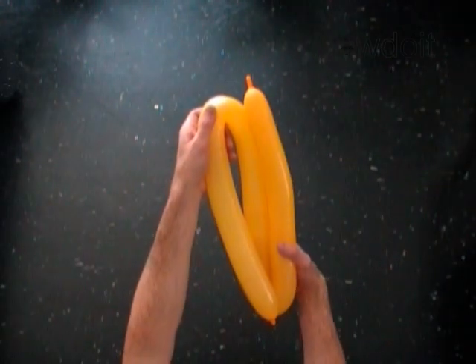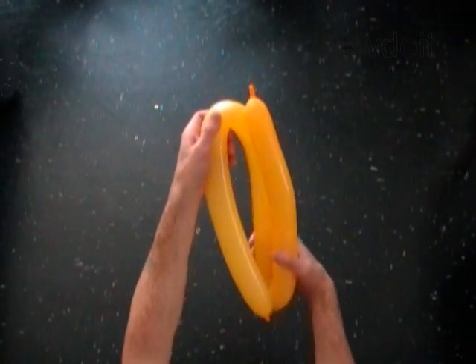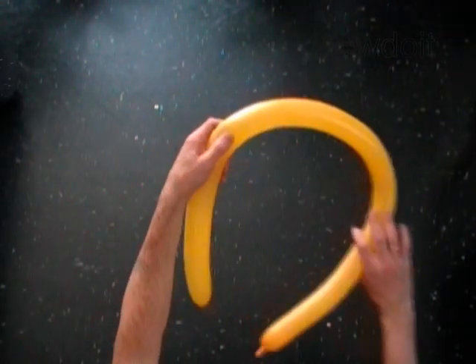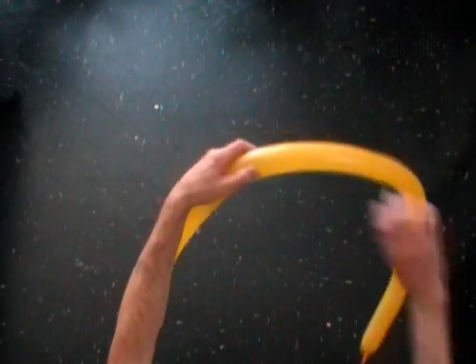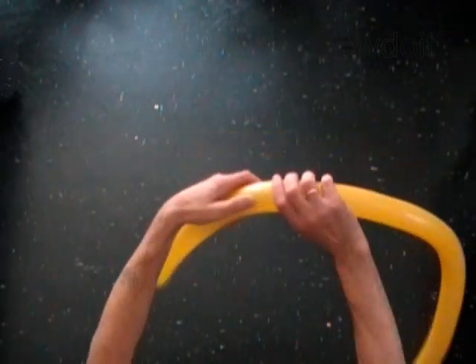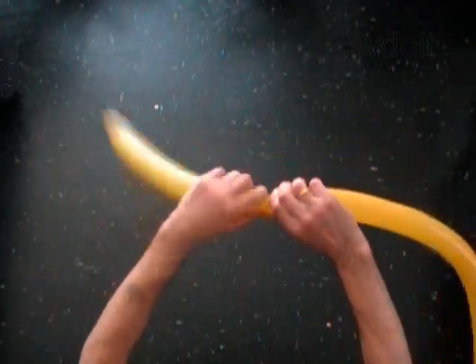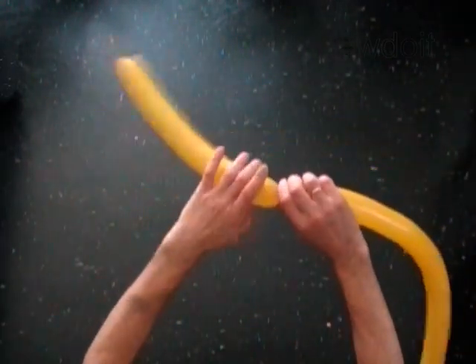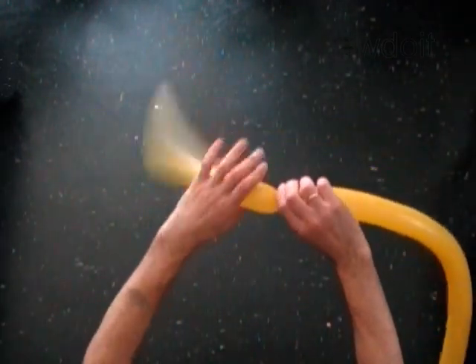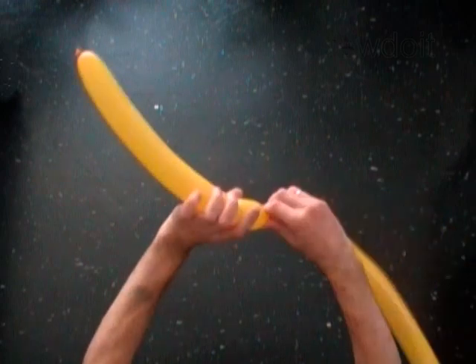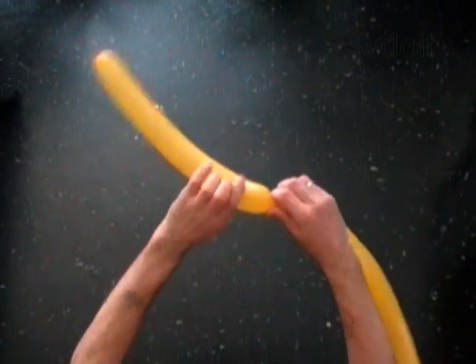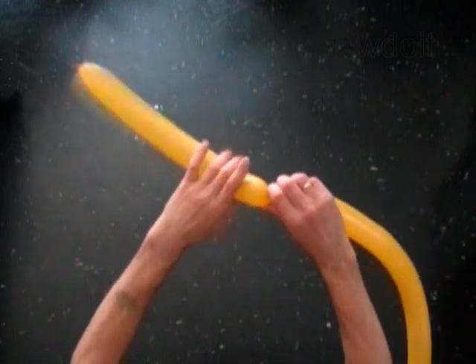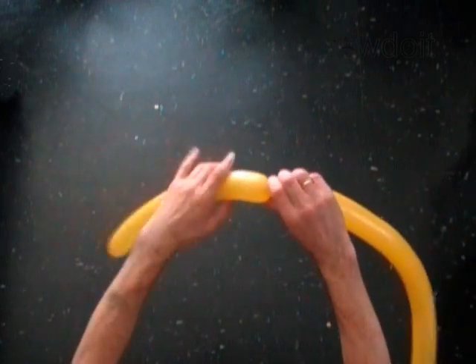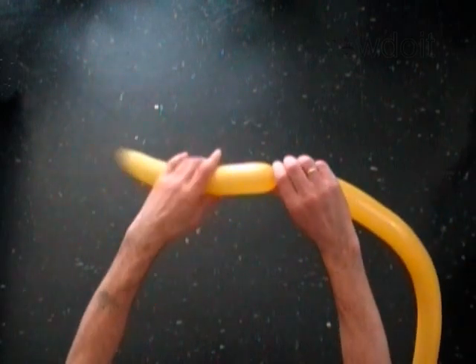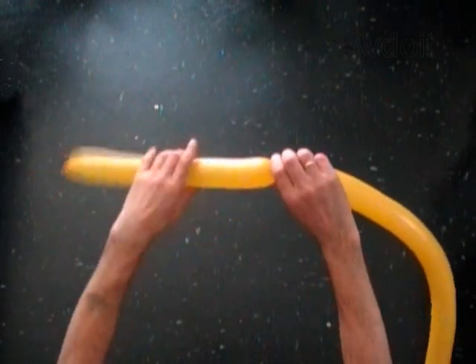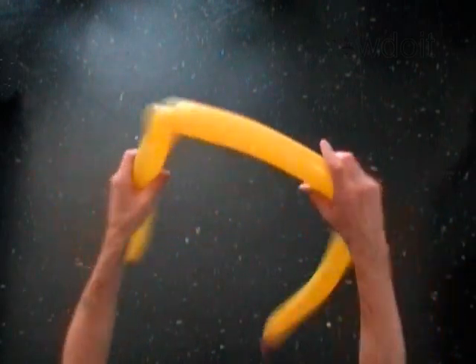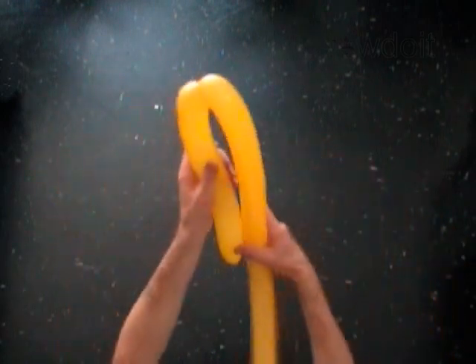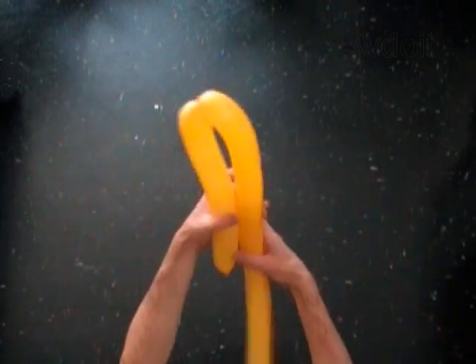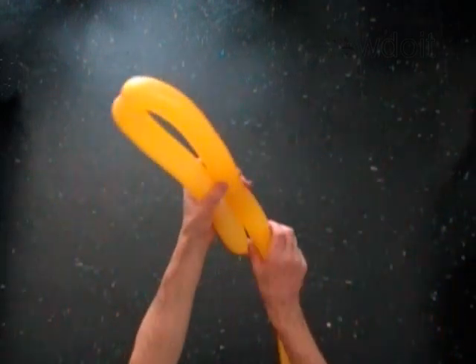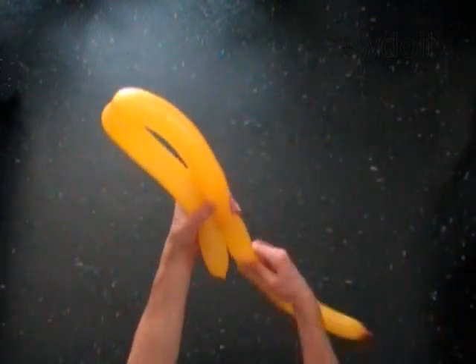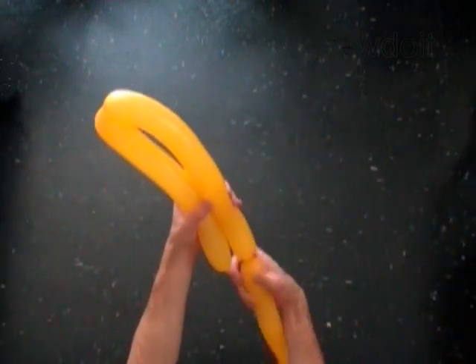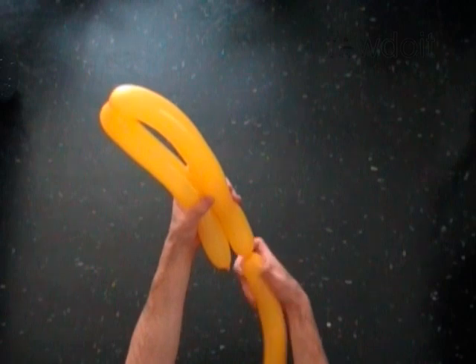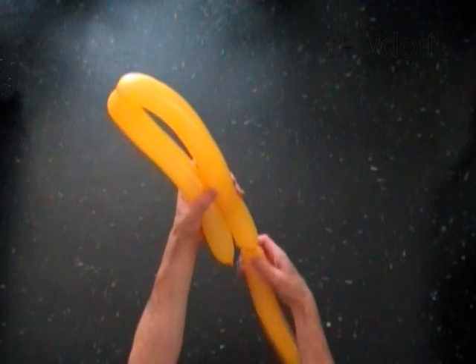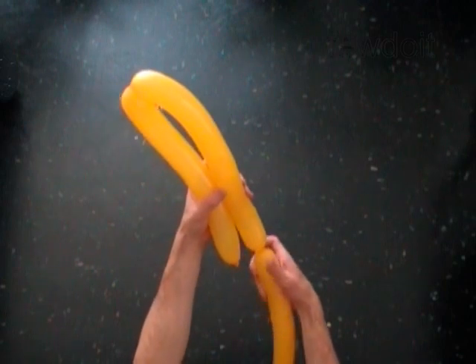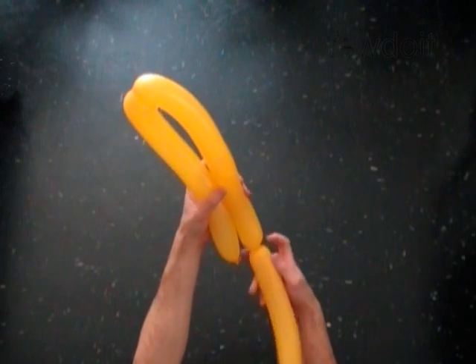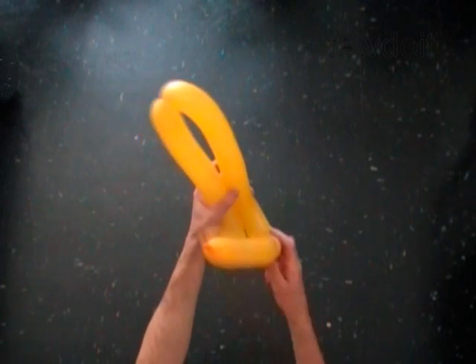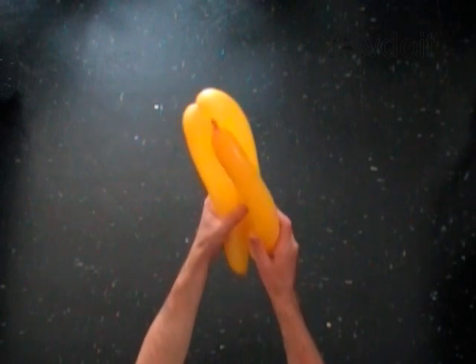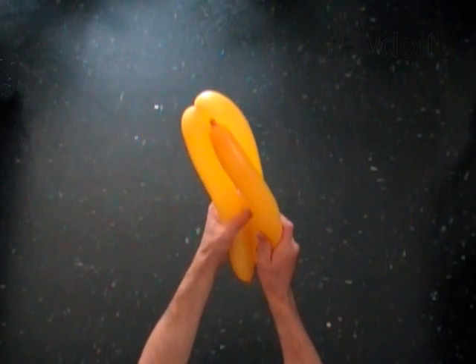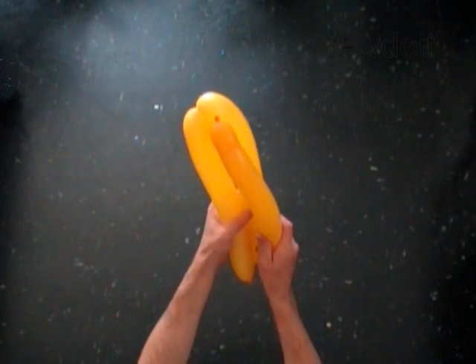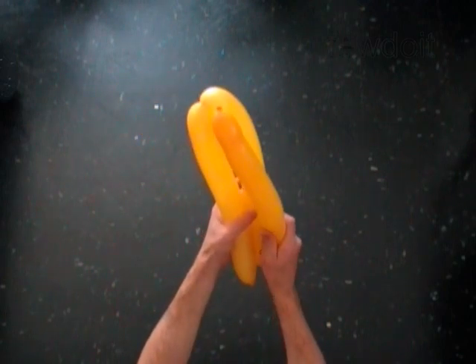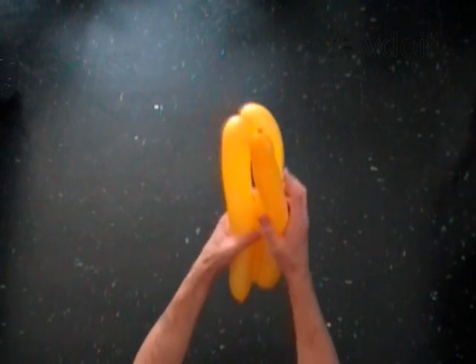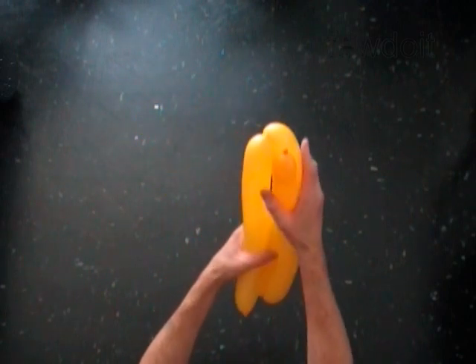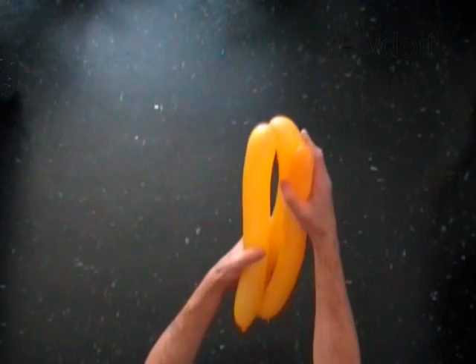Twist the first bubble to one third of the size of the balloon. Twist the second bubble exactly the same size as the first one. The rest of the balloon is the third bubble.